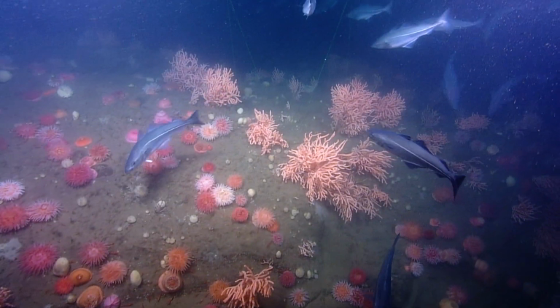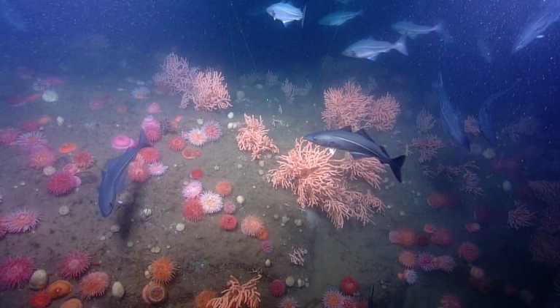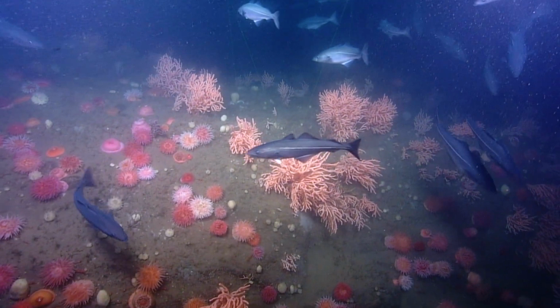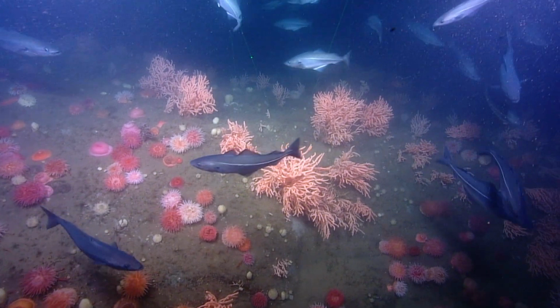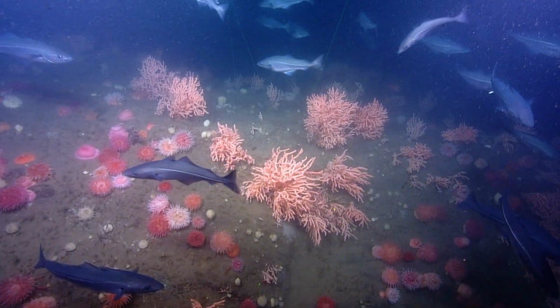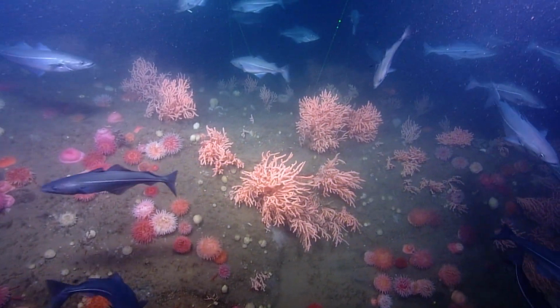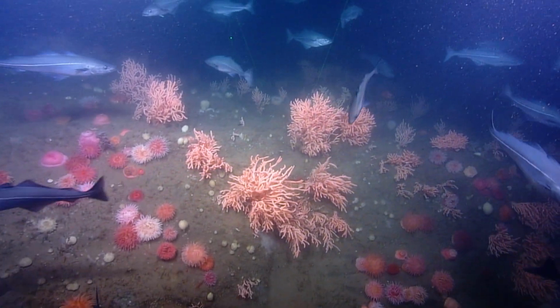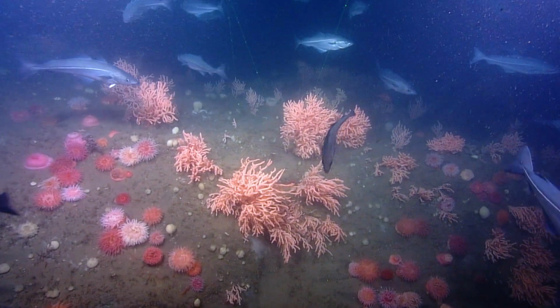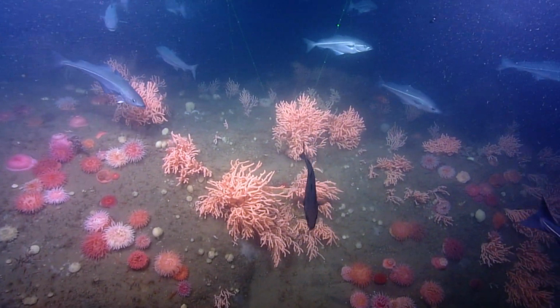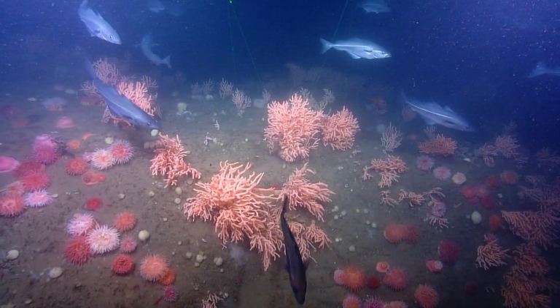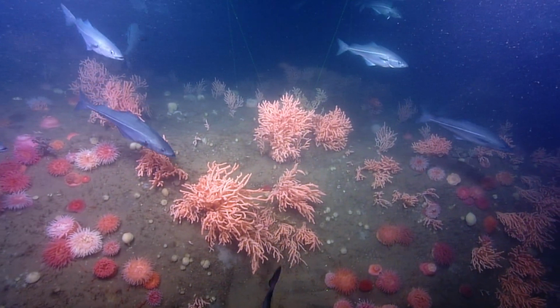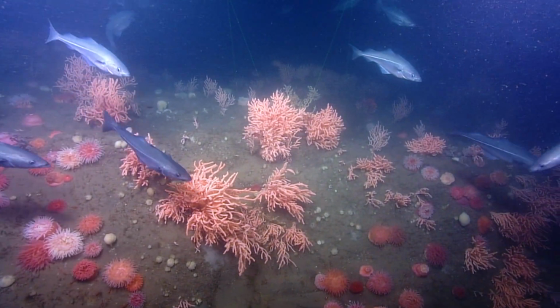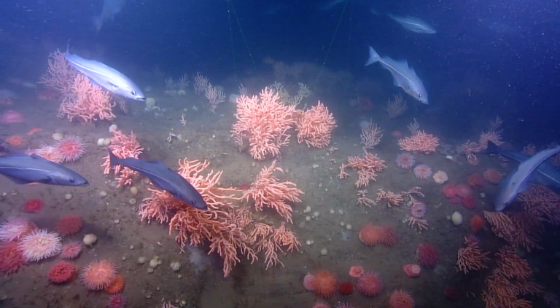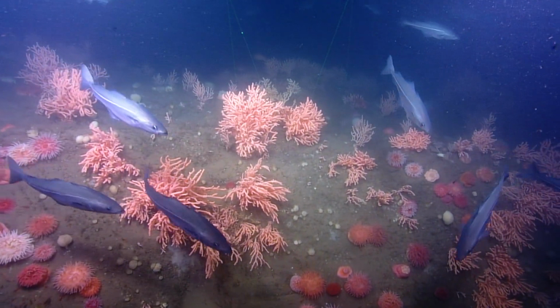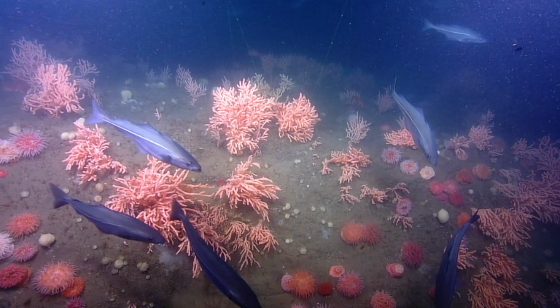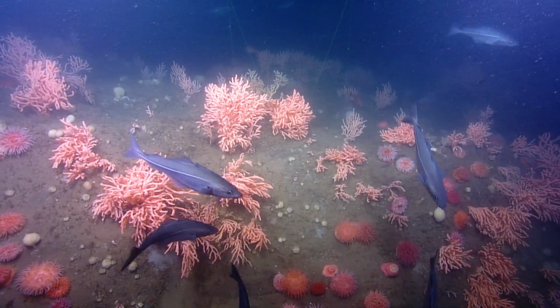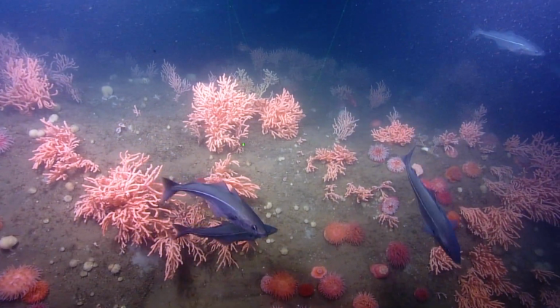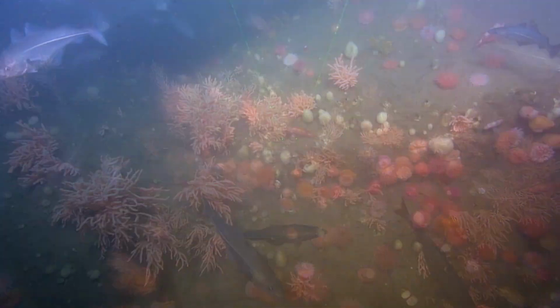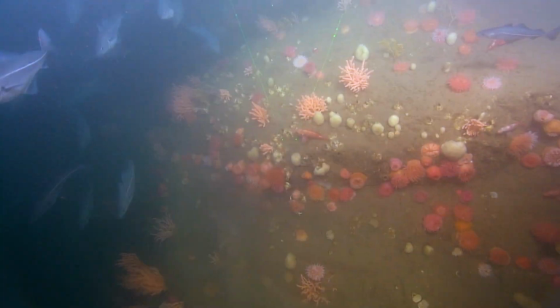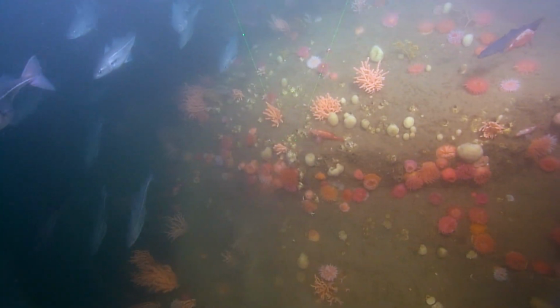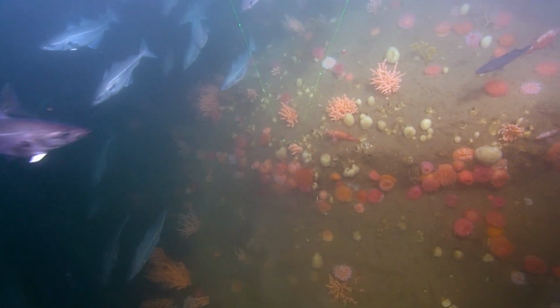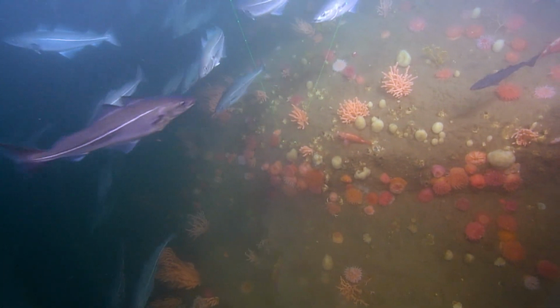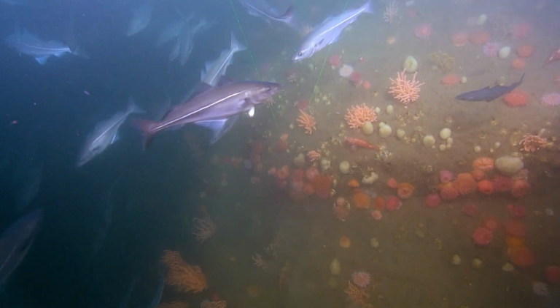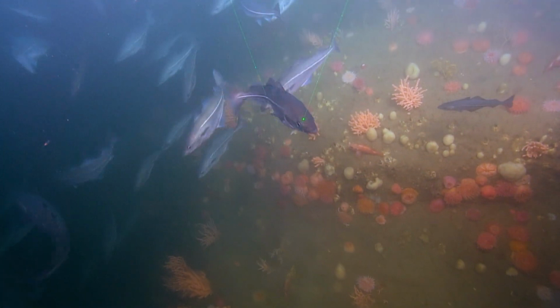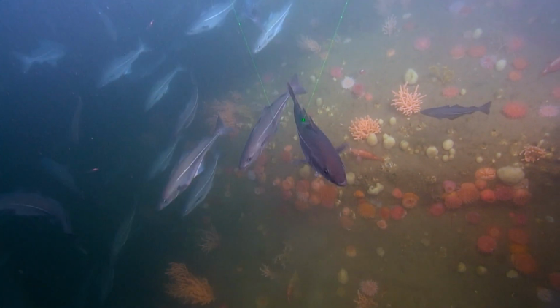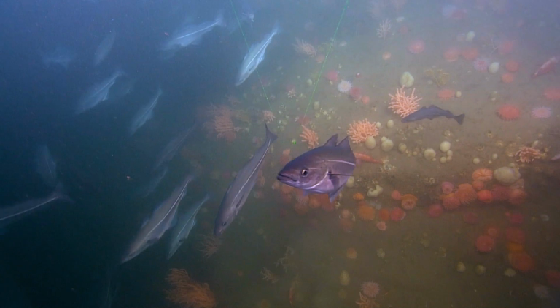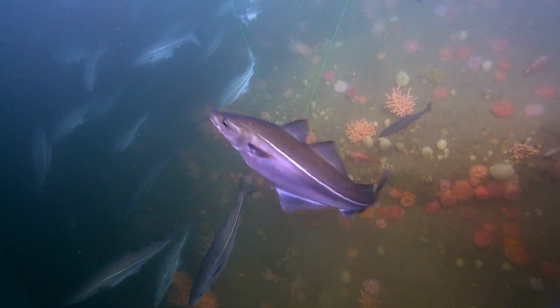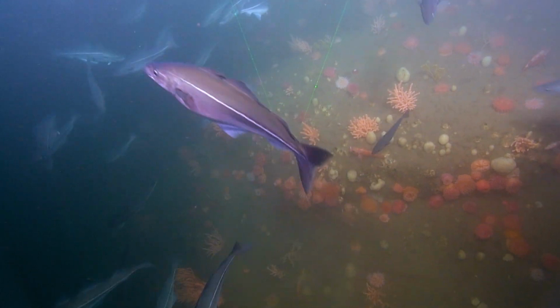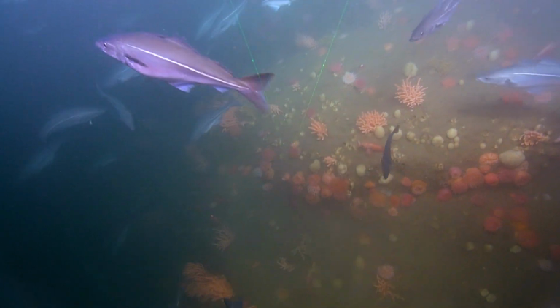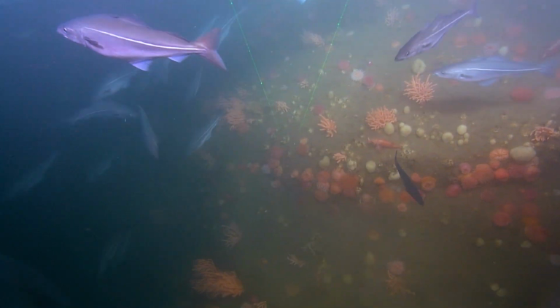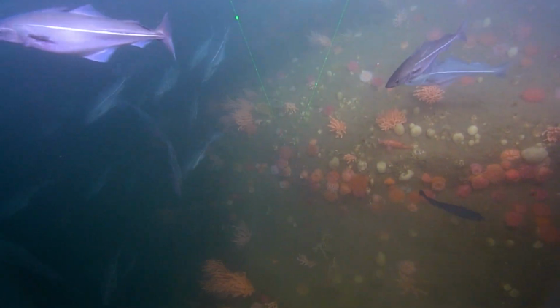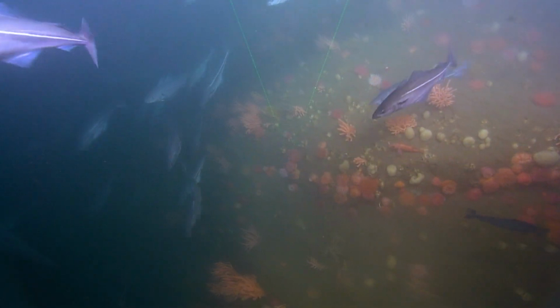In deep, dark waters, coral communities provide important and complex habitat for many other marine creatures, including commercial fish species, by providing a place to rest, feed, spawn, and avoid predators.